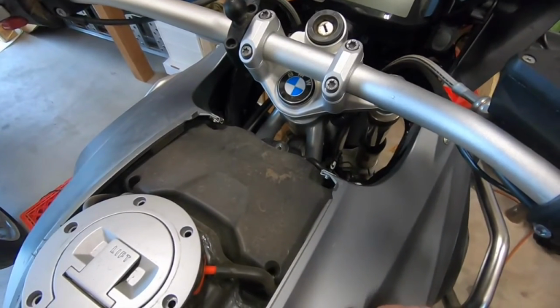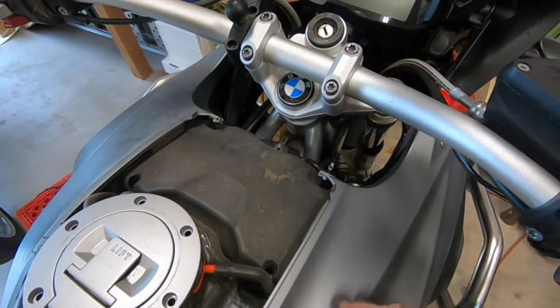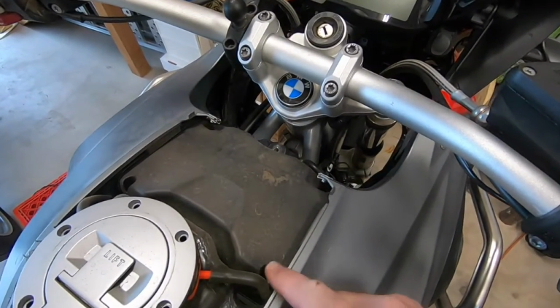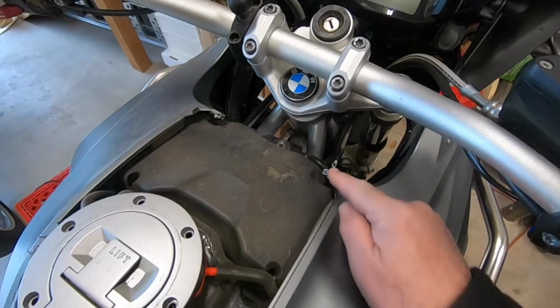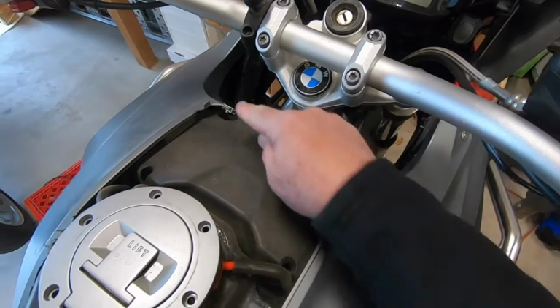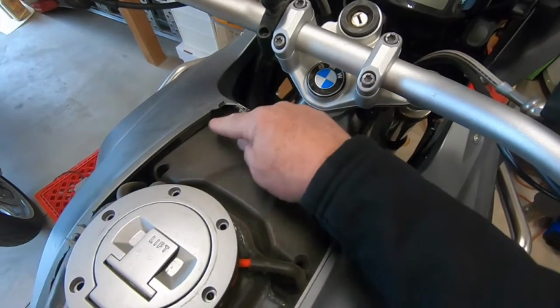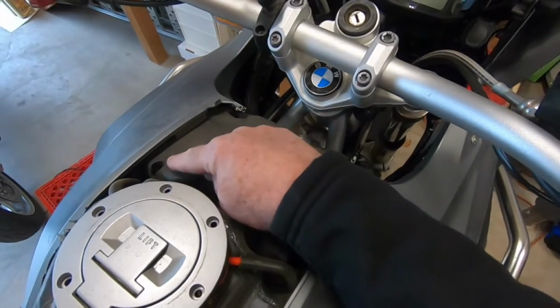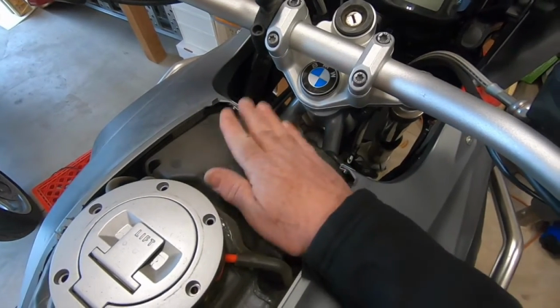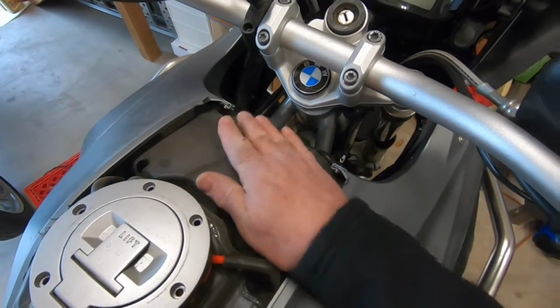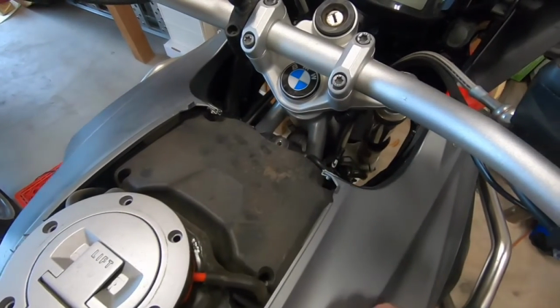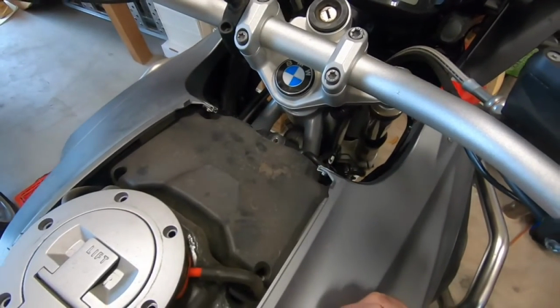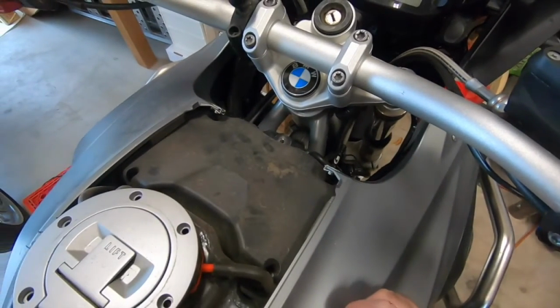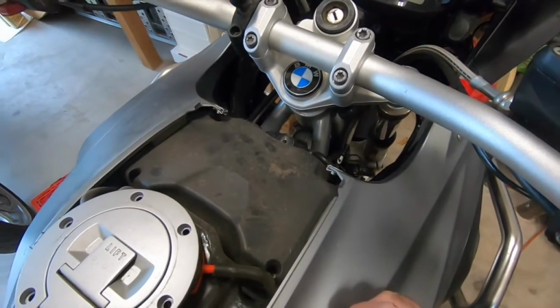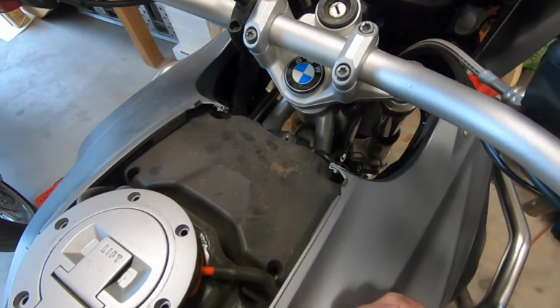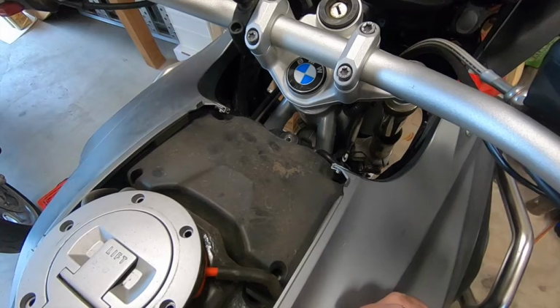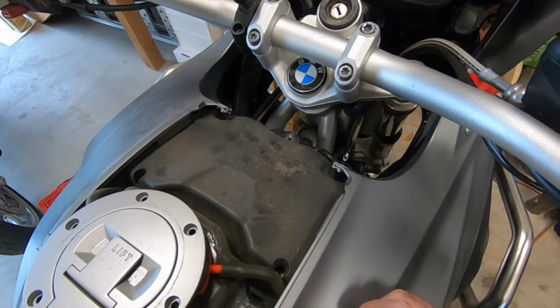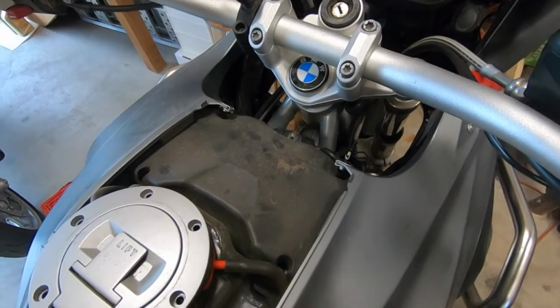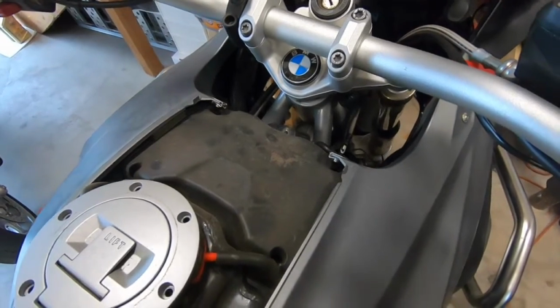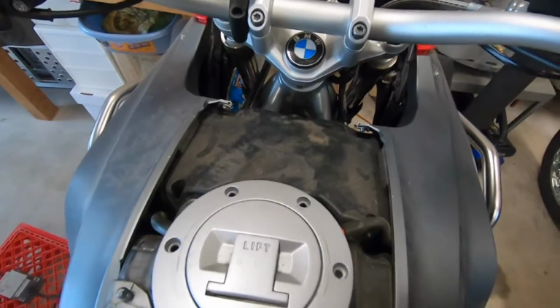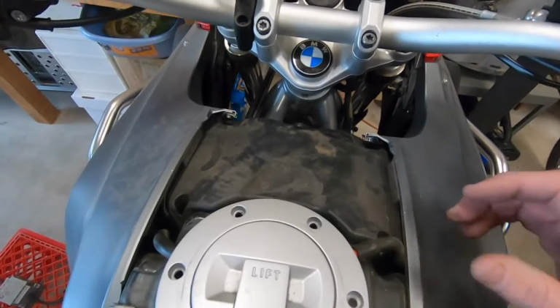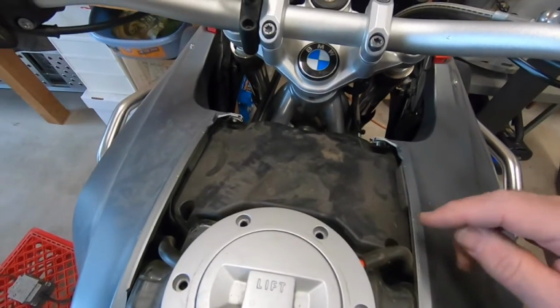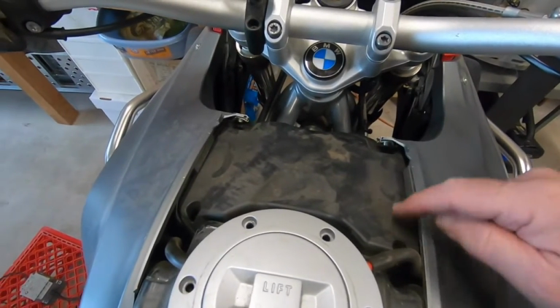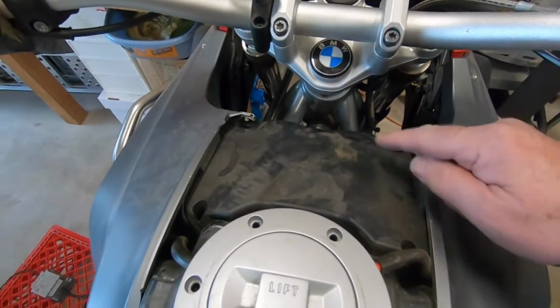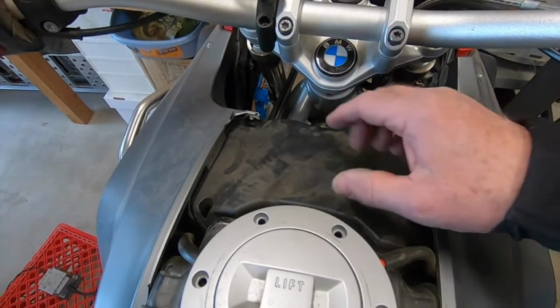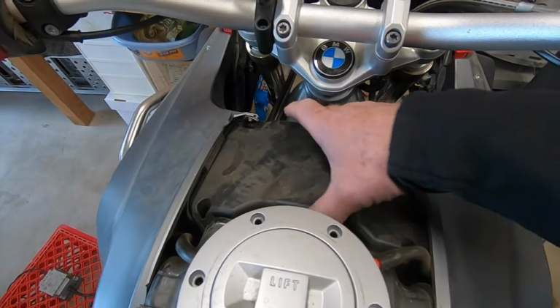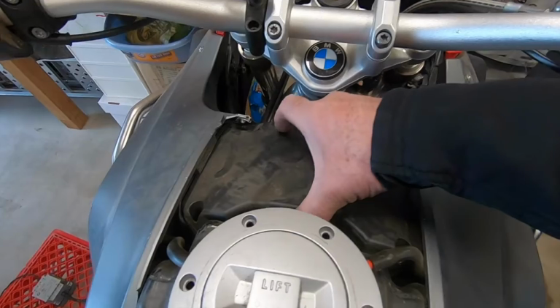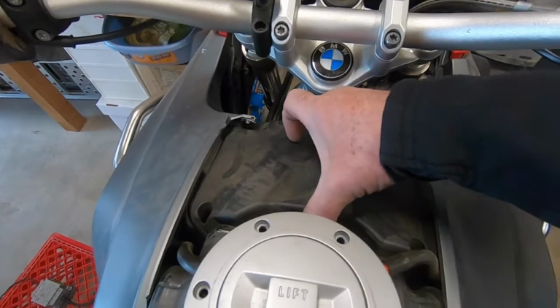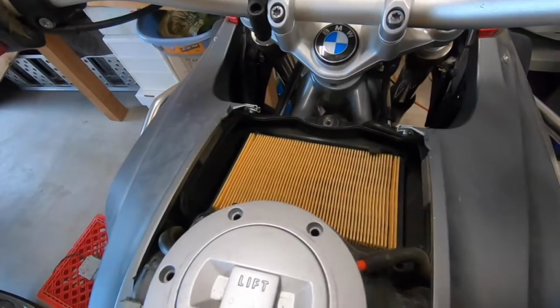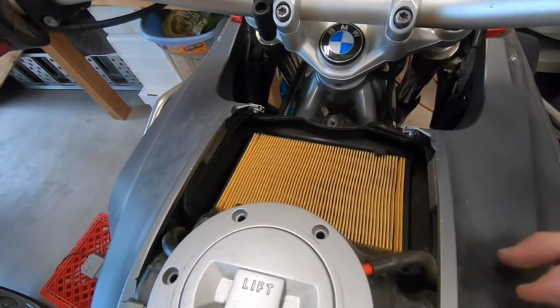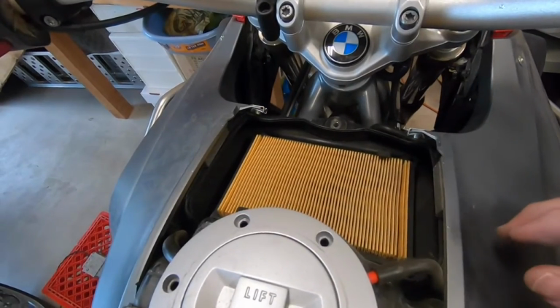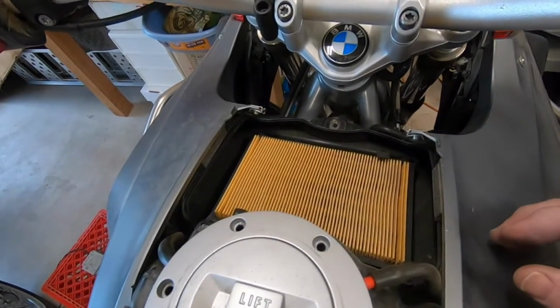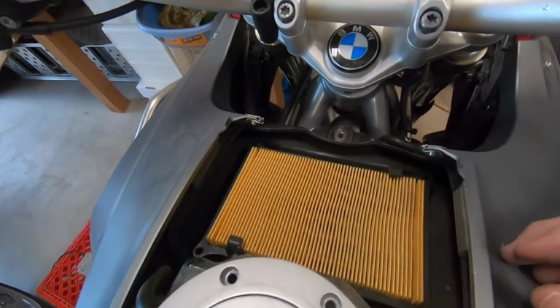Now we just need to remove these four screws to get access to the air filter box. All four screws are removed and now the cover pulls right off.